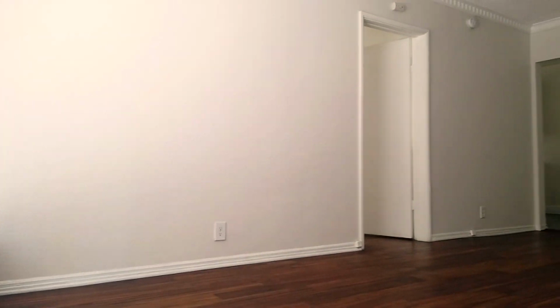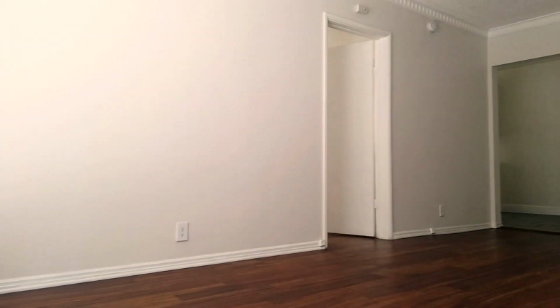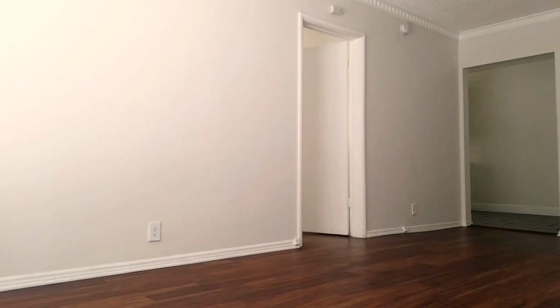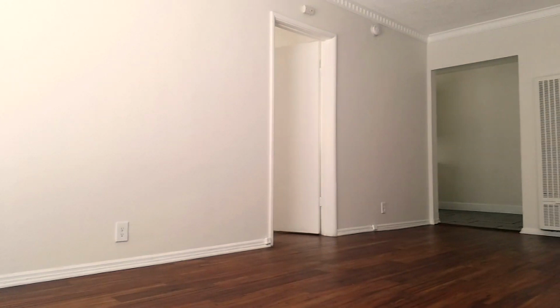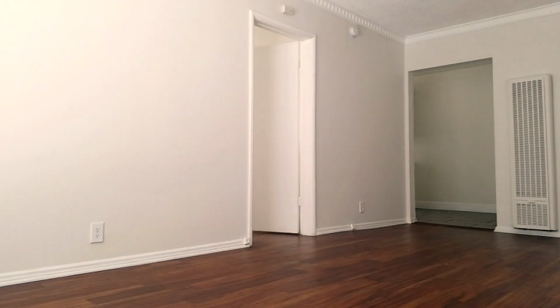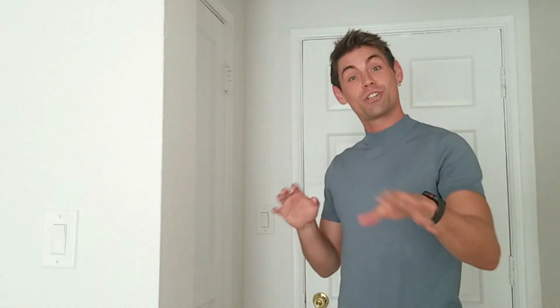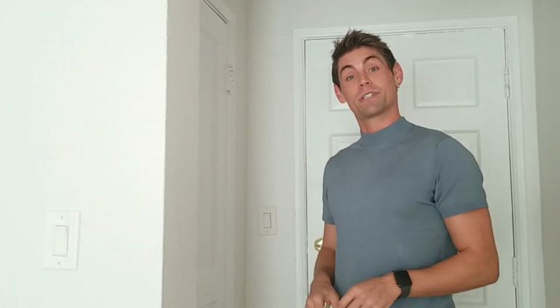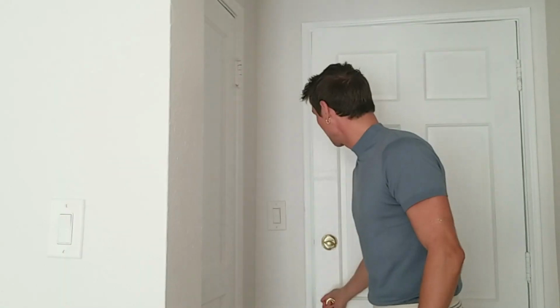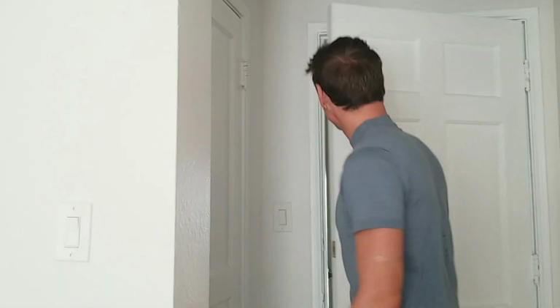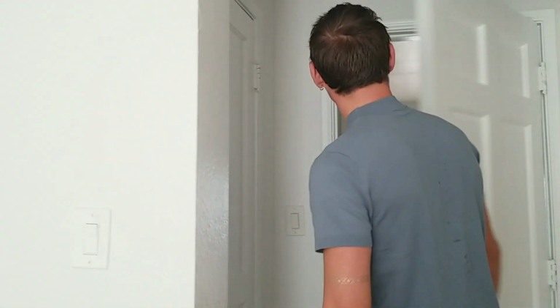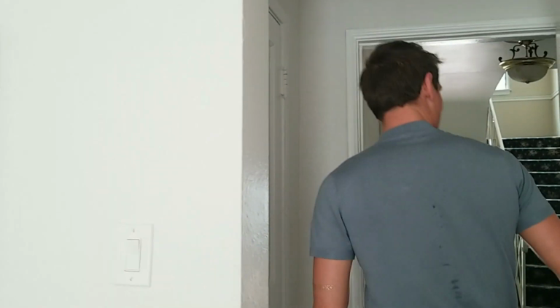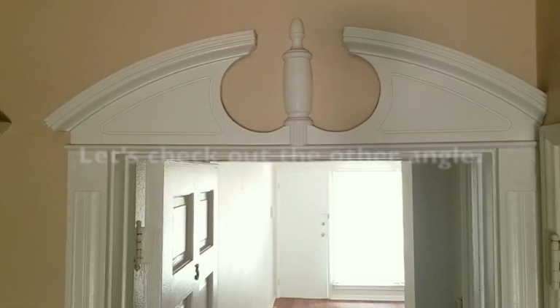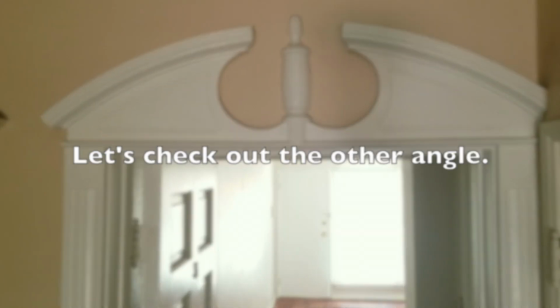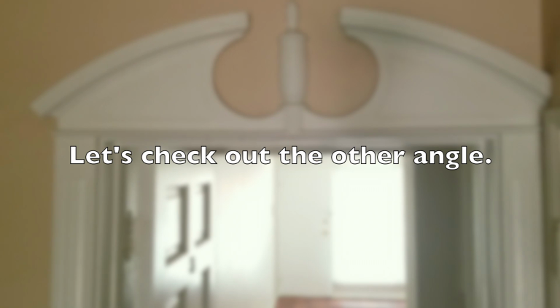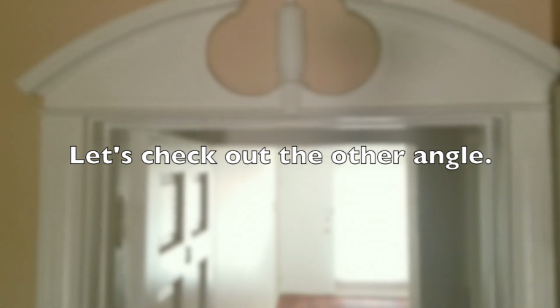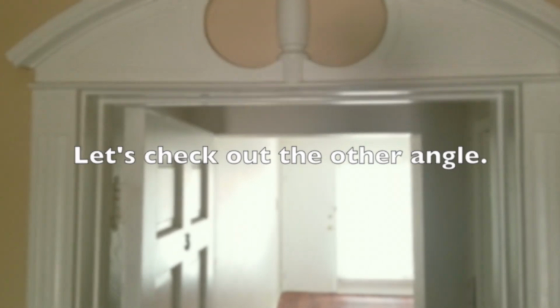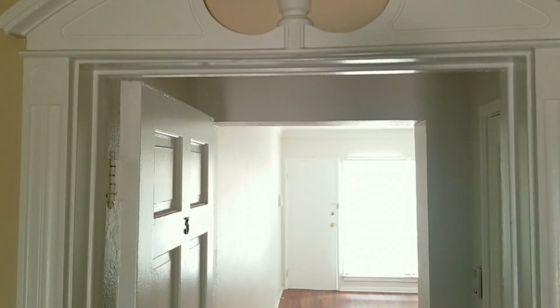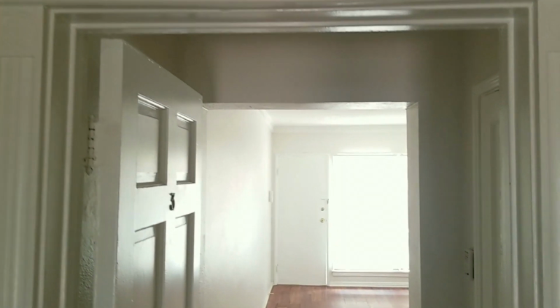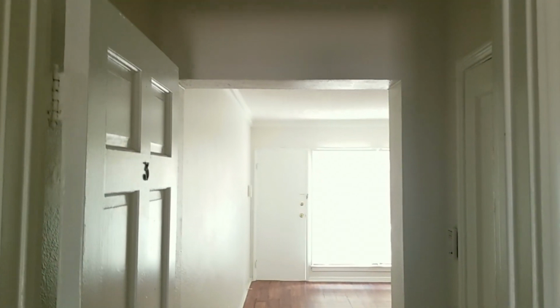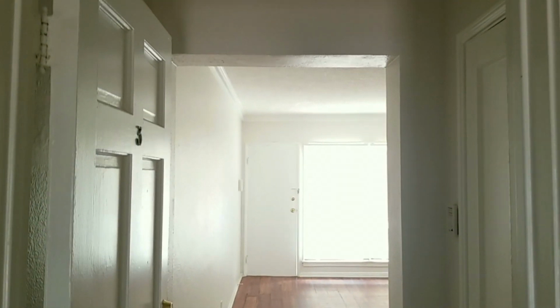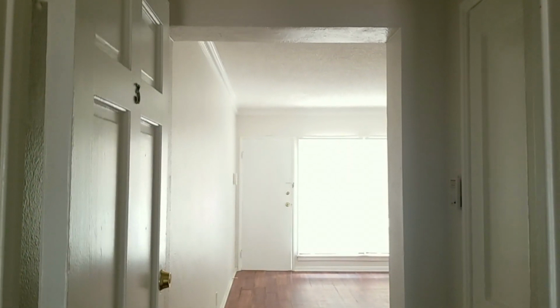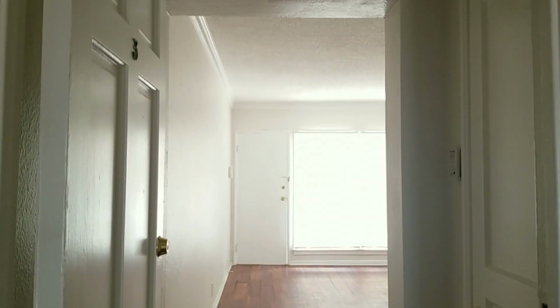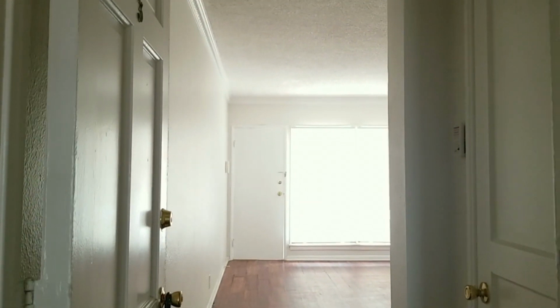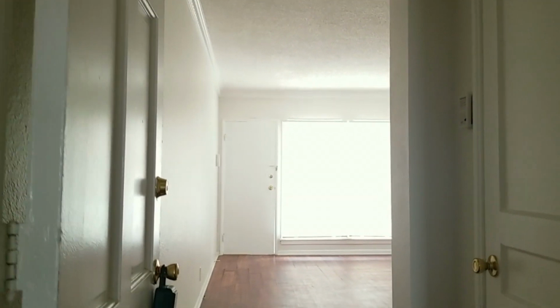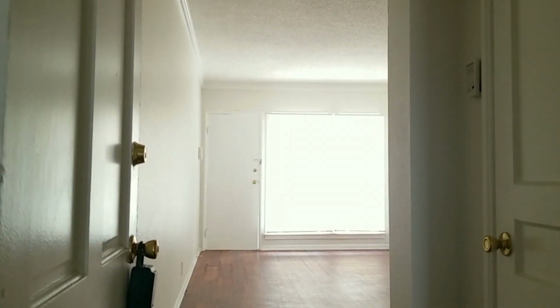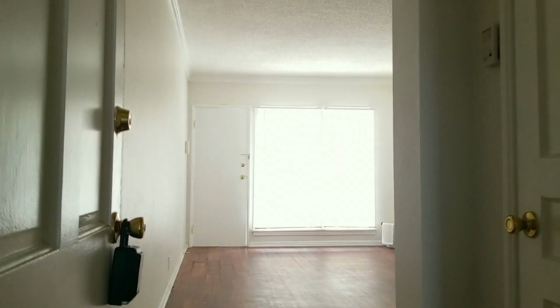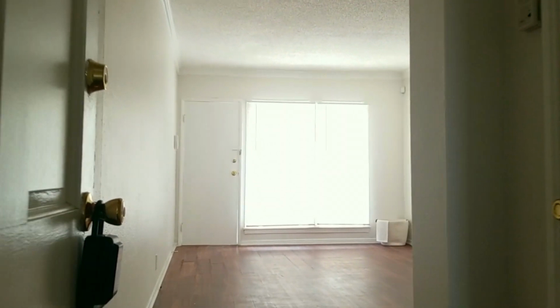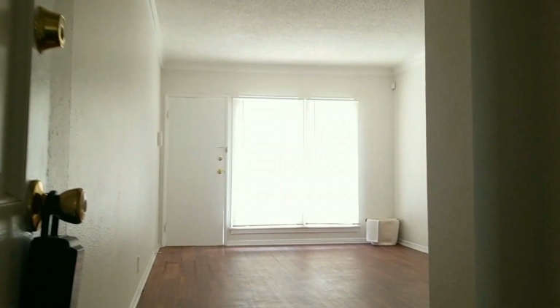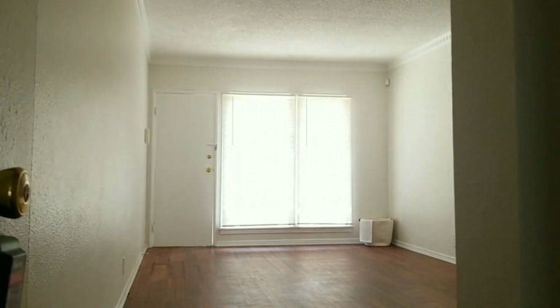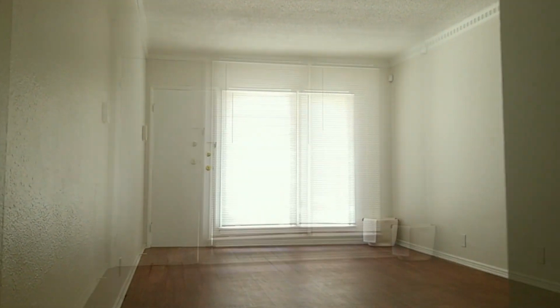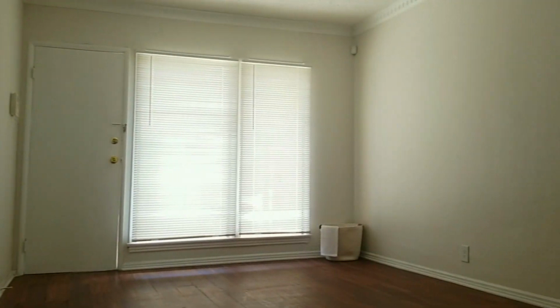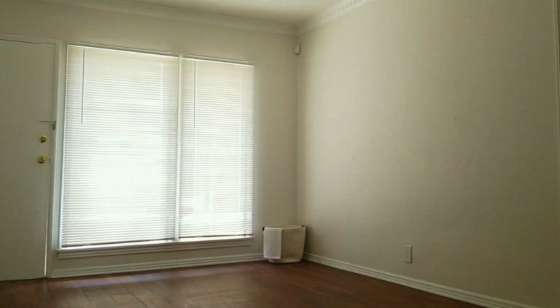This is the fun thing about this apartment — there's two entrances. If you're like me and you like to entertain out of your home, this living room is actually perfect for that because of its size.